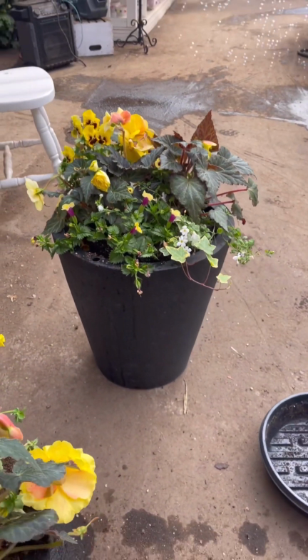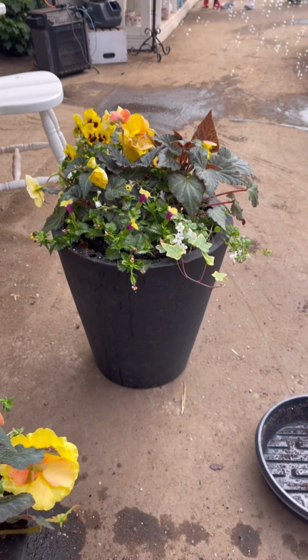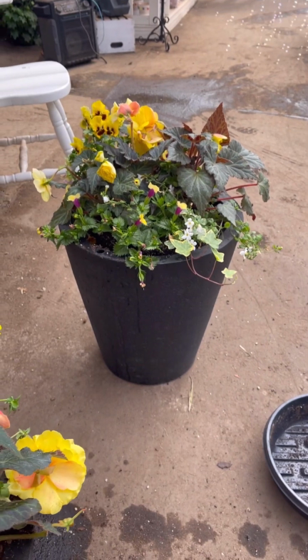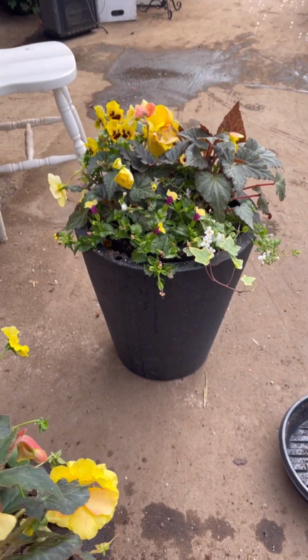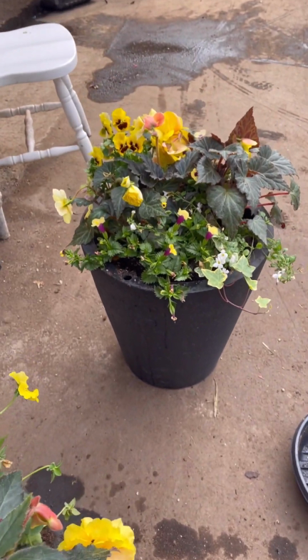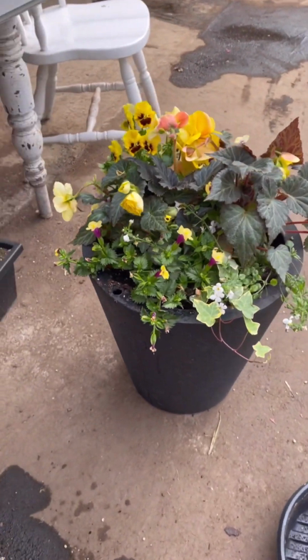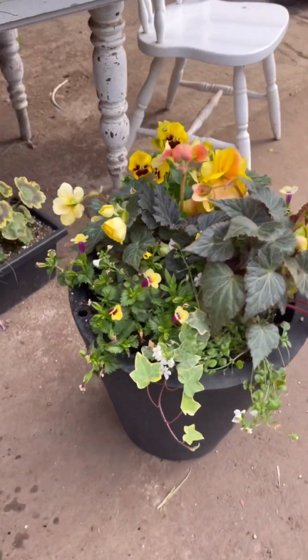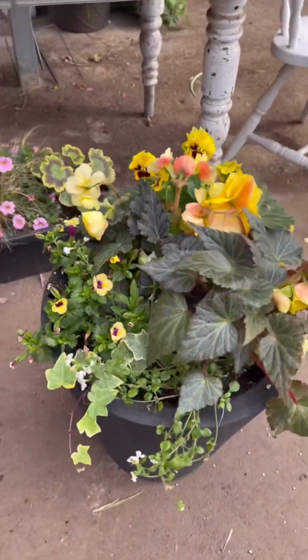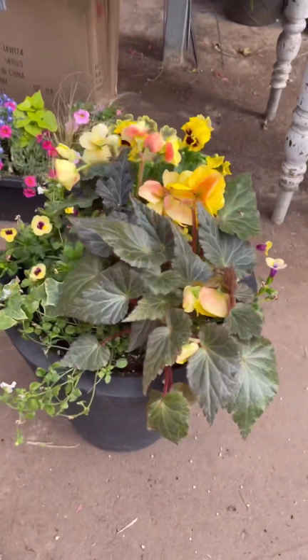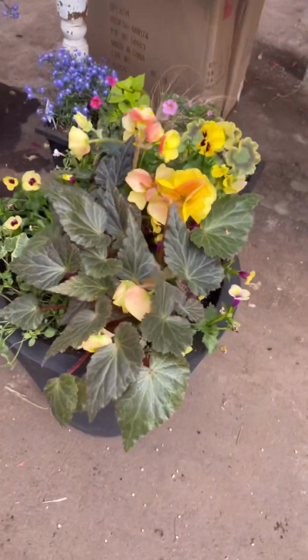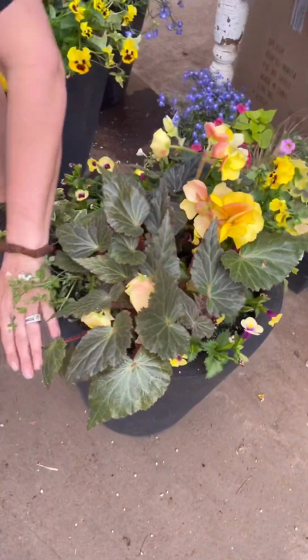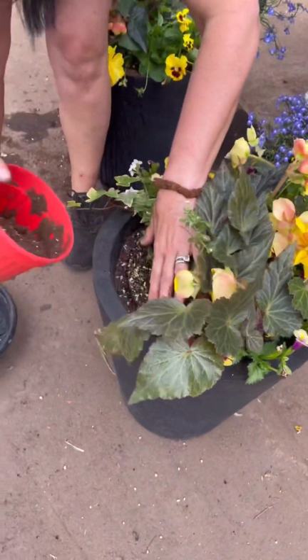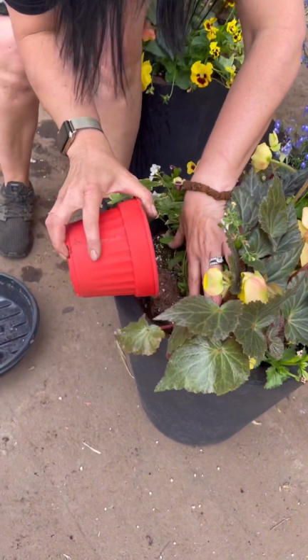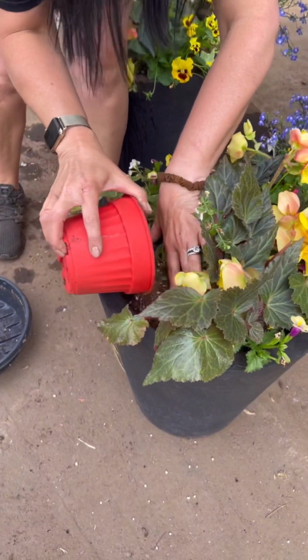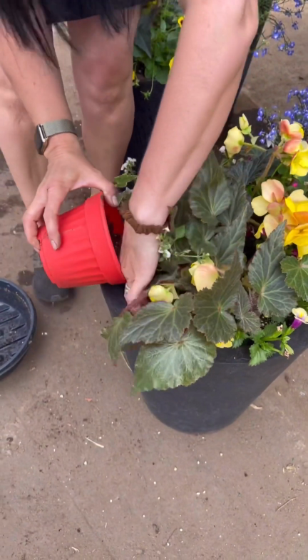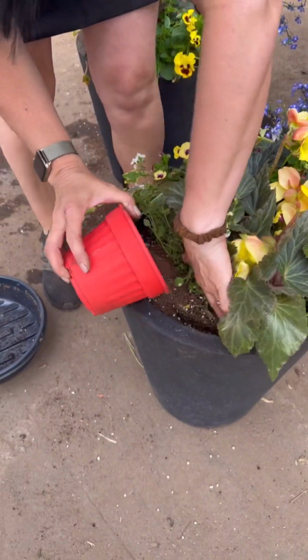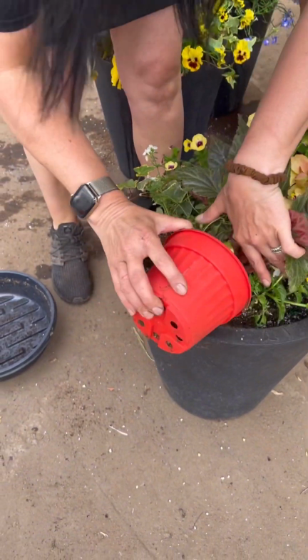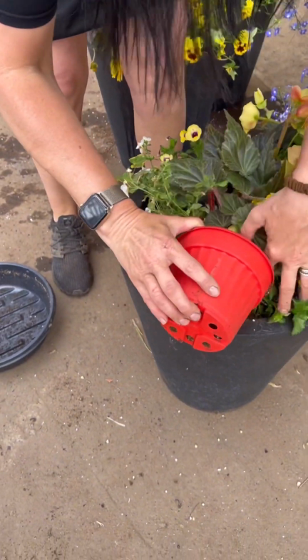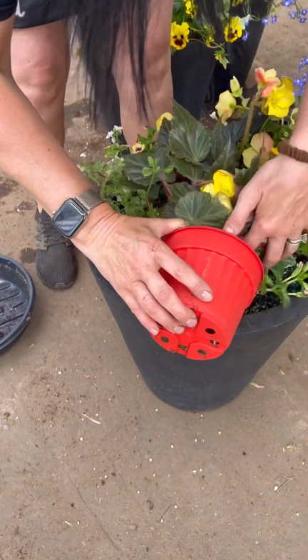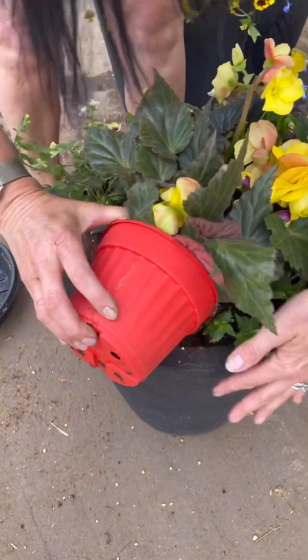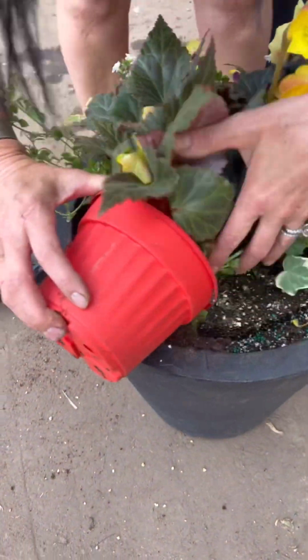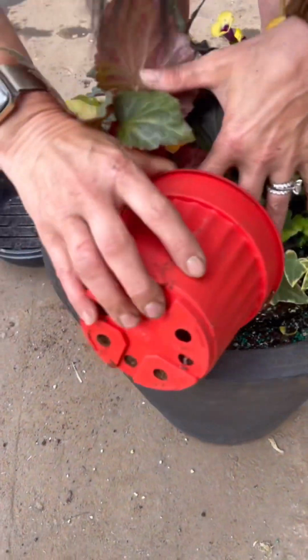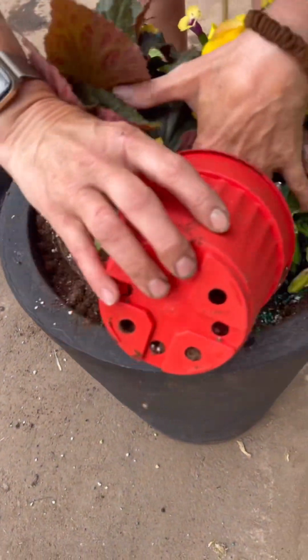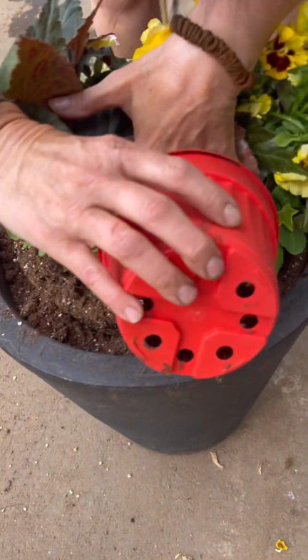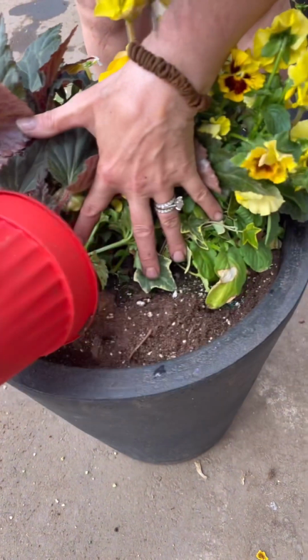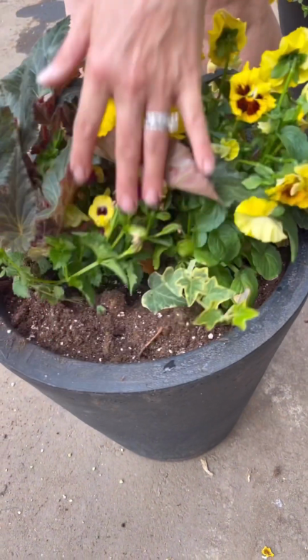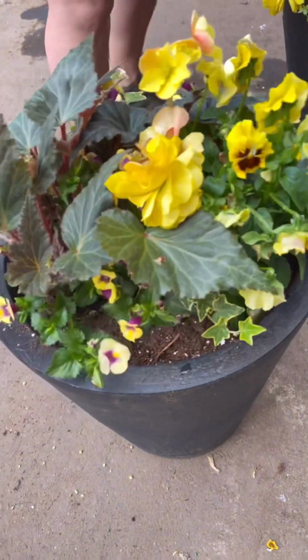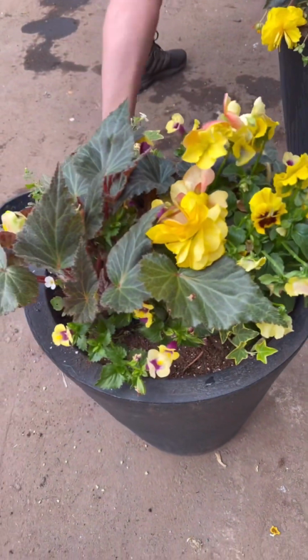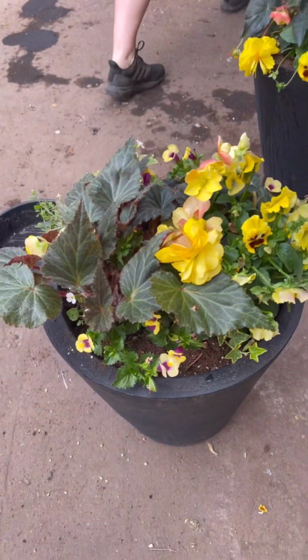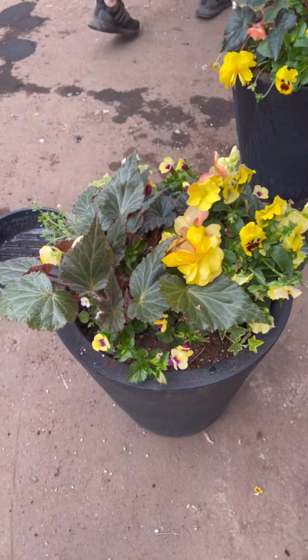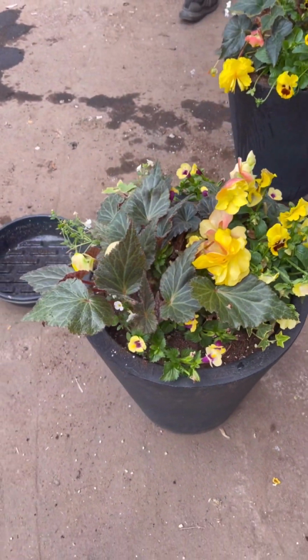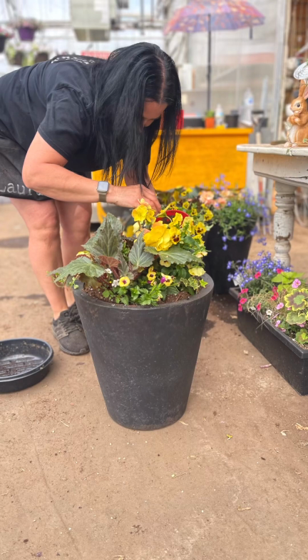Next, add soil to the edges to fill in any gaps when you put it into a larger planter. Gently put soil in there, and then with your fingers press it into the gap, and you're done.